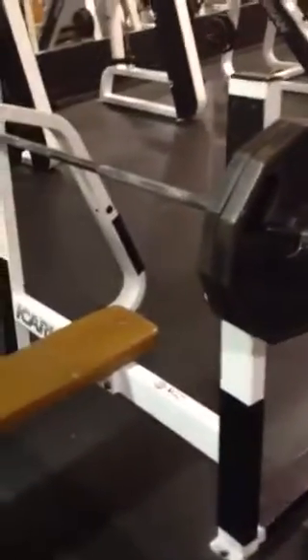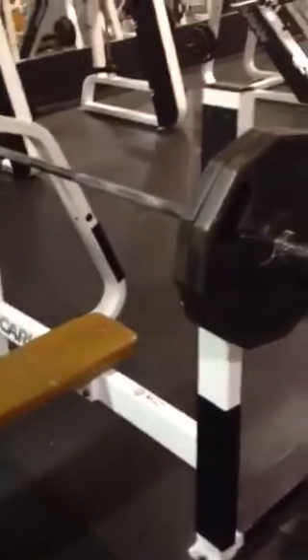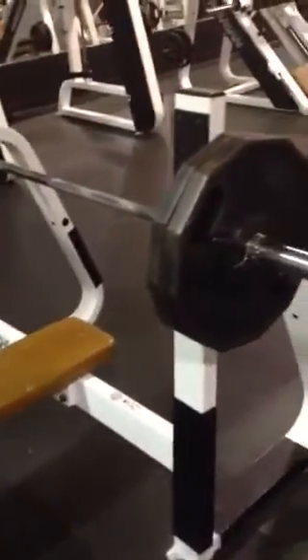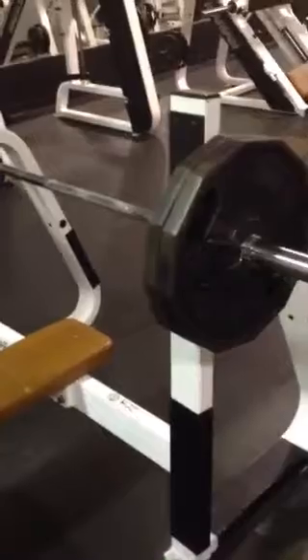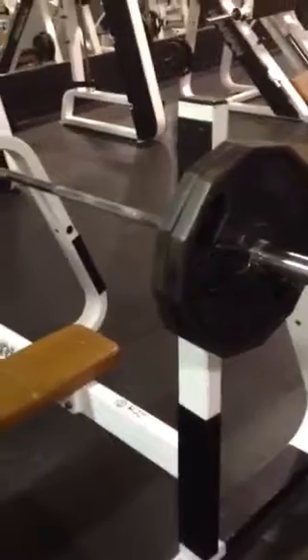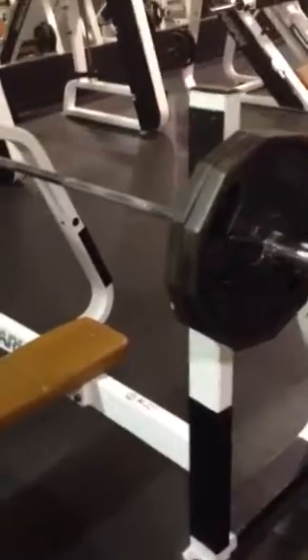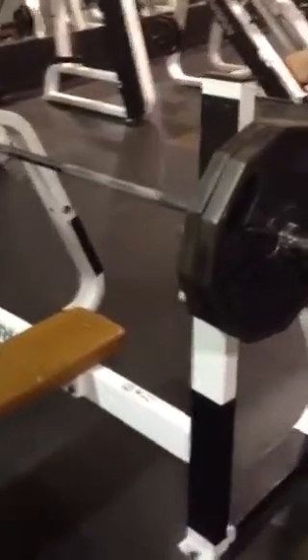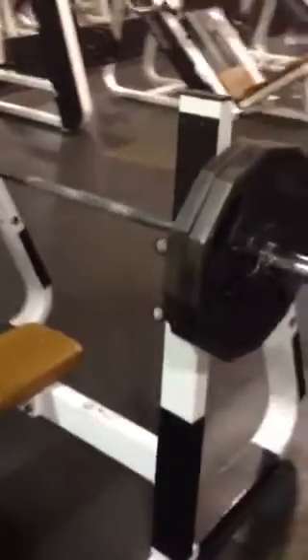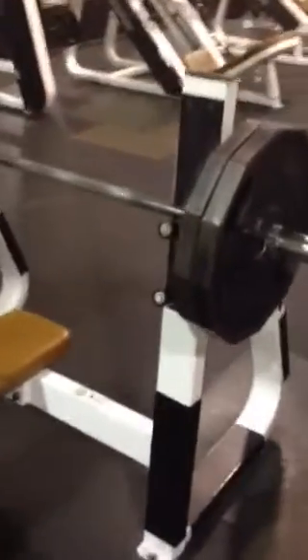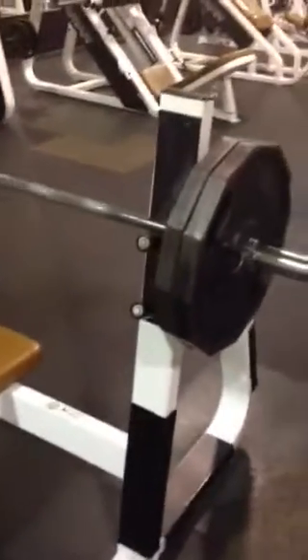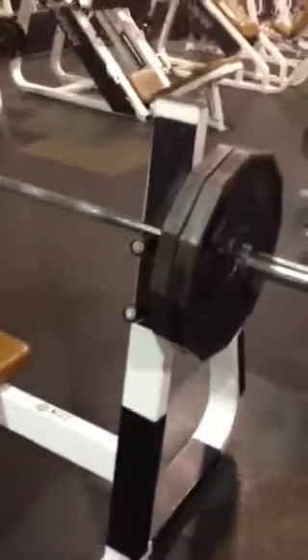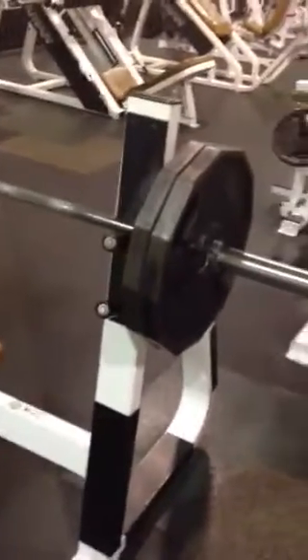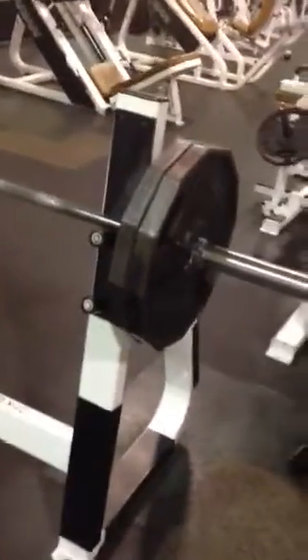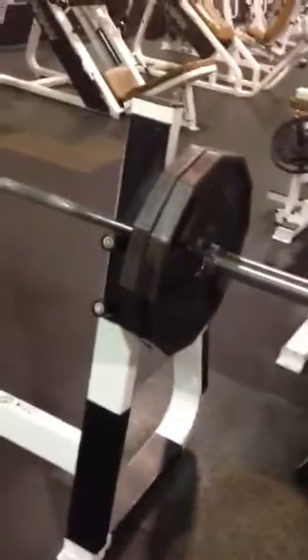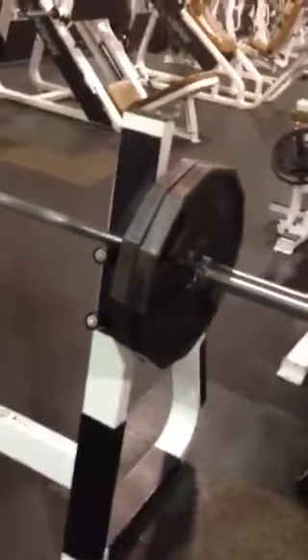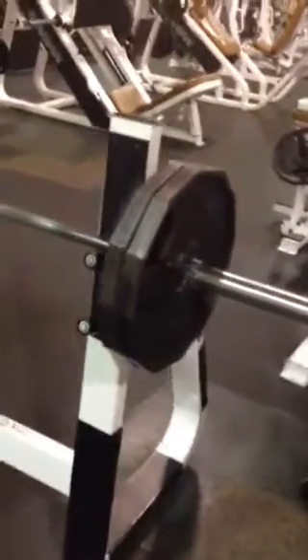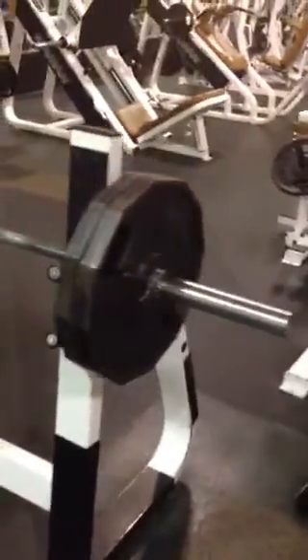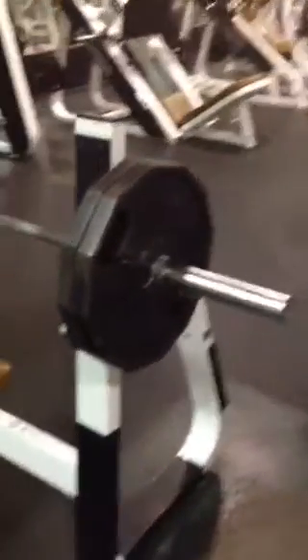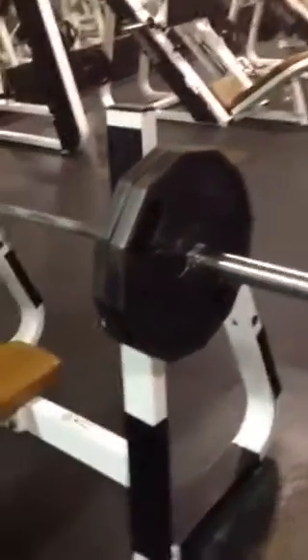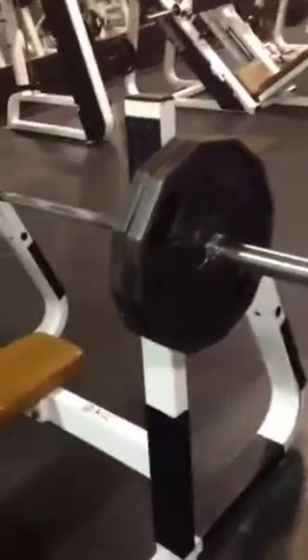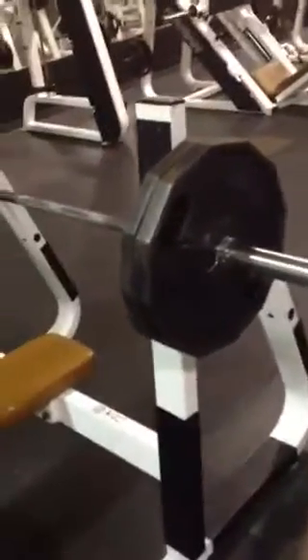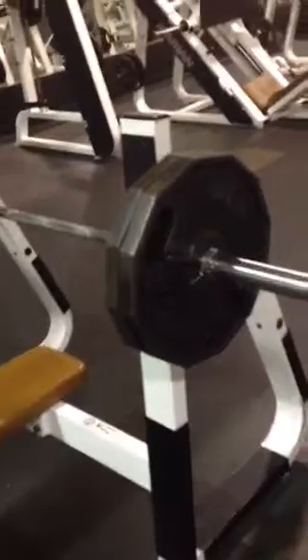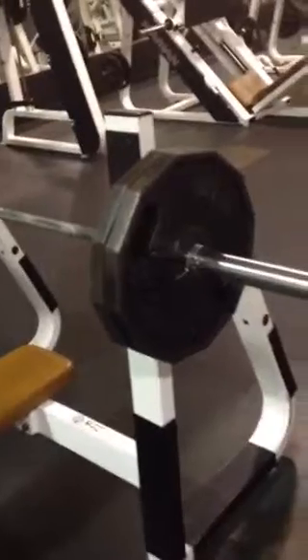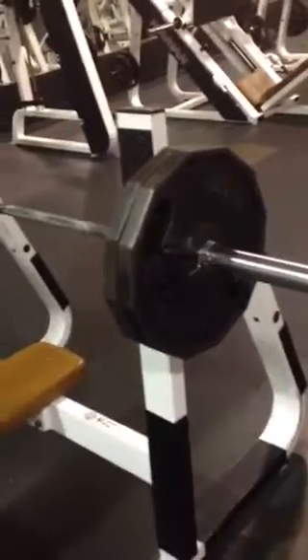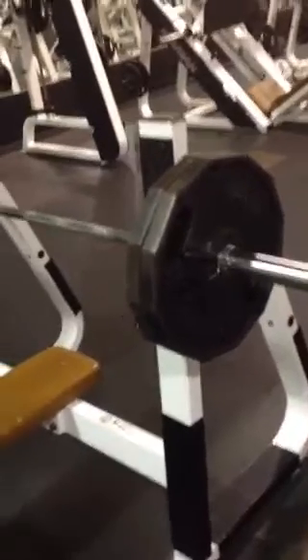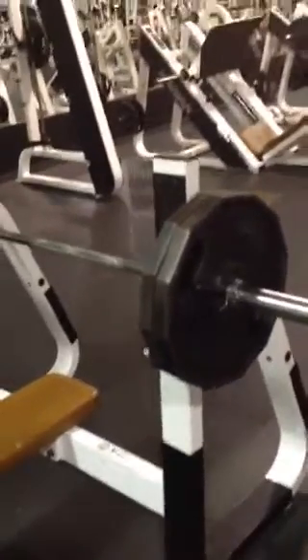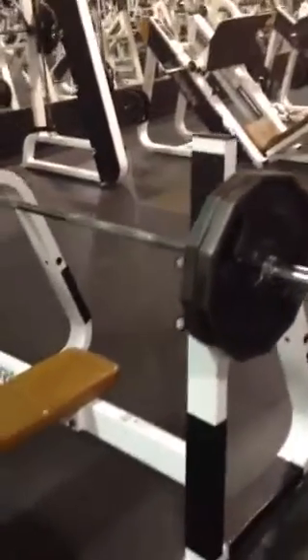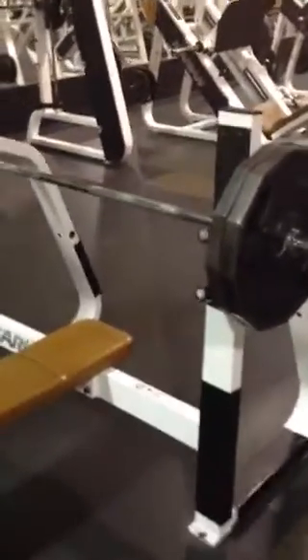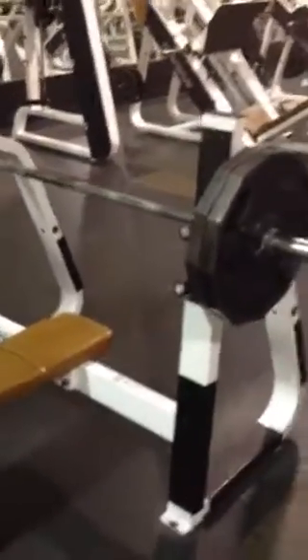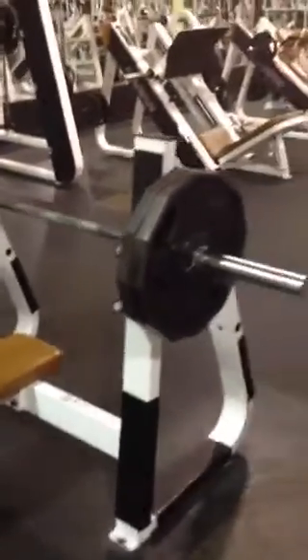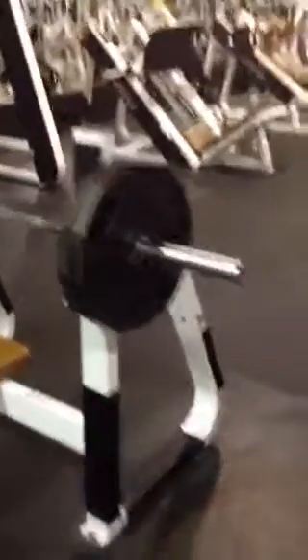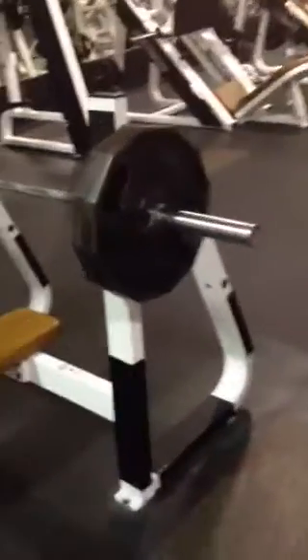In about 2-3 weeks I'm going to be attempting 425 — pause, close grip.